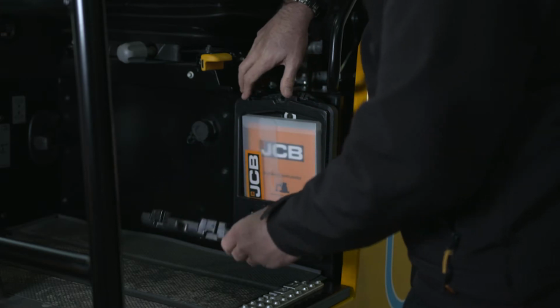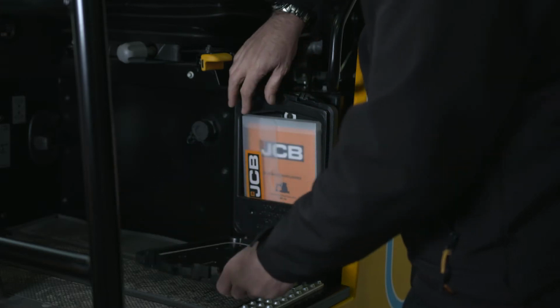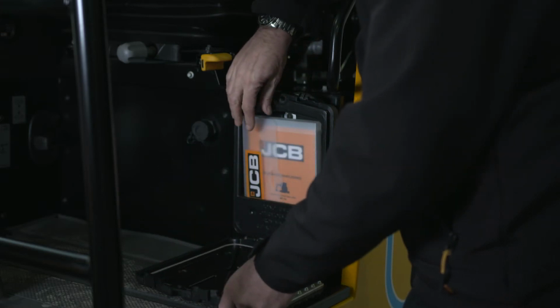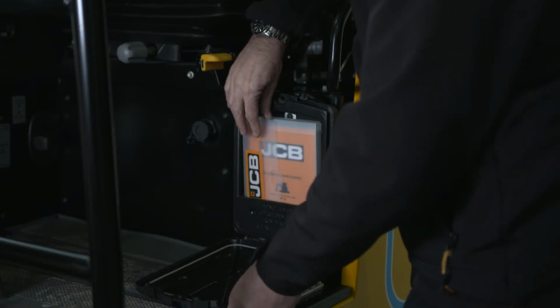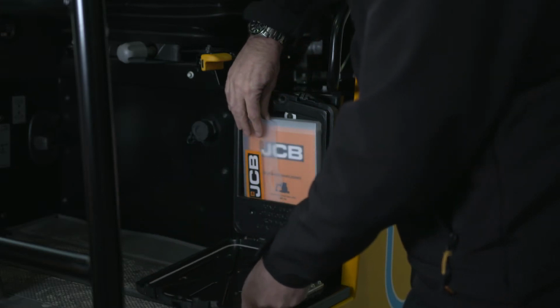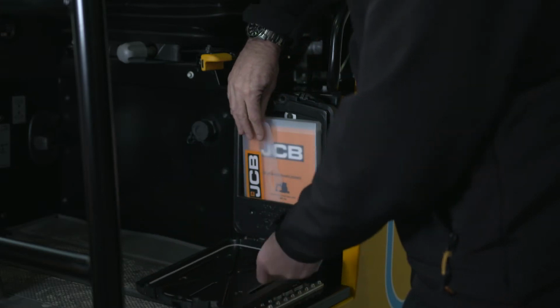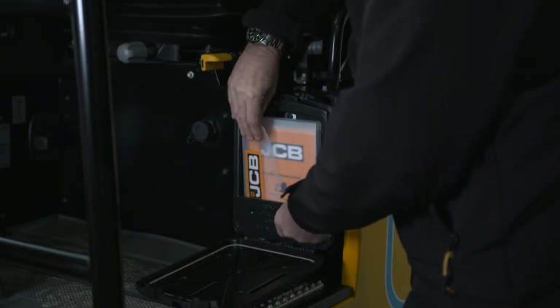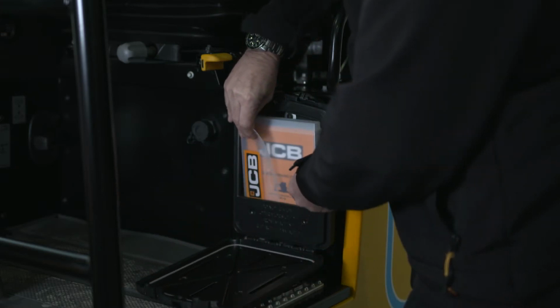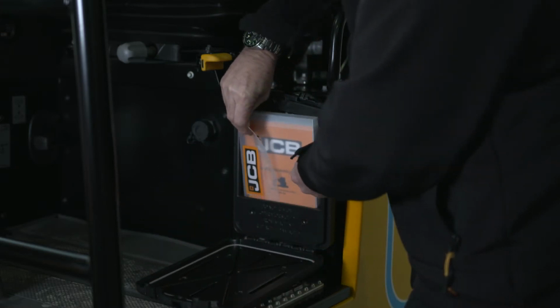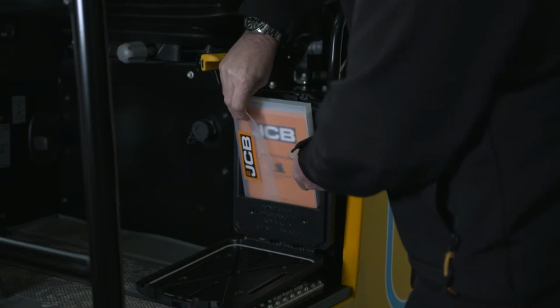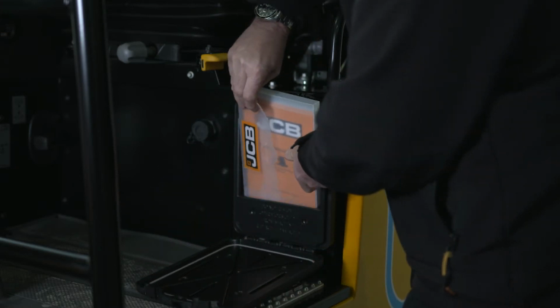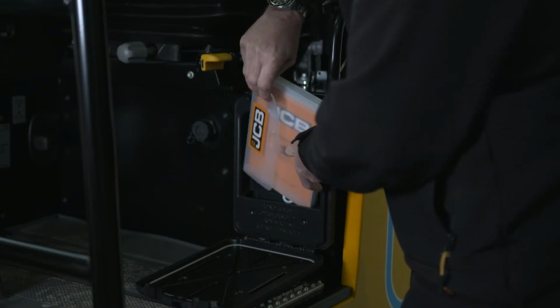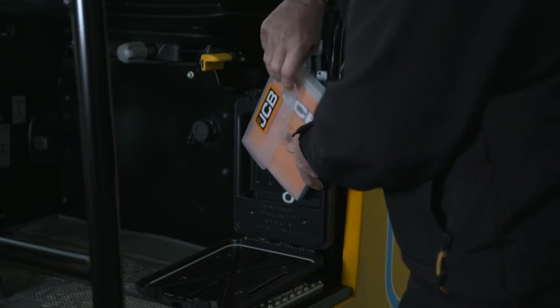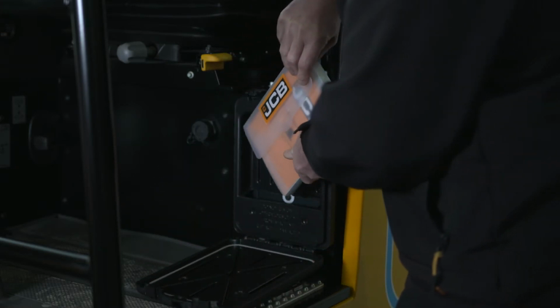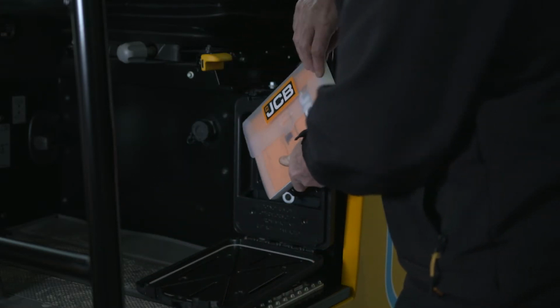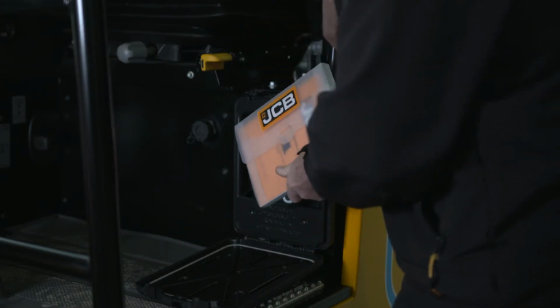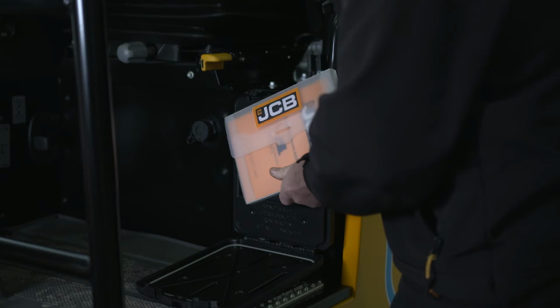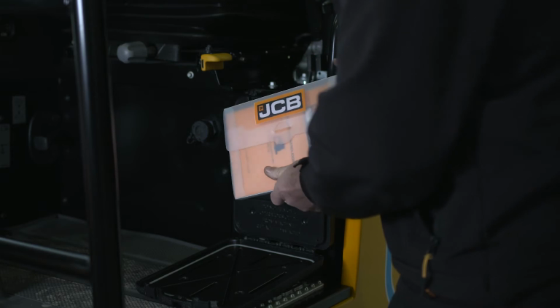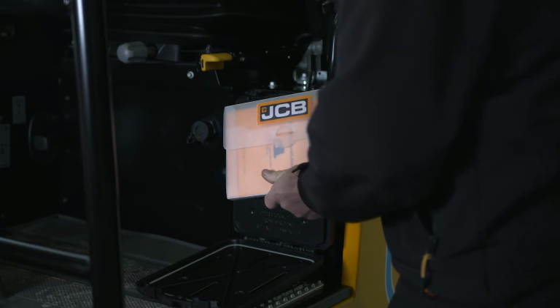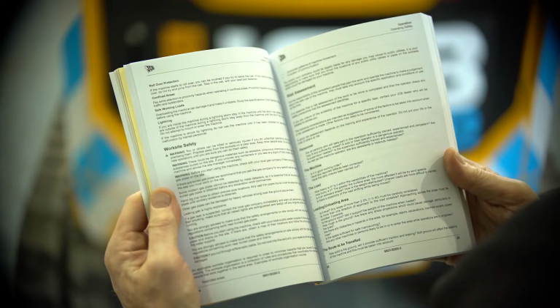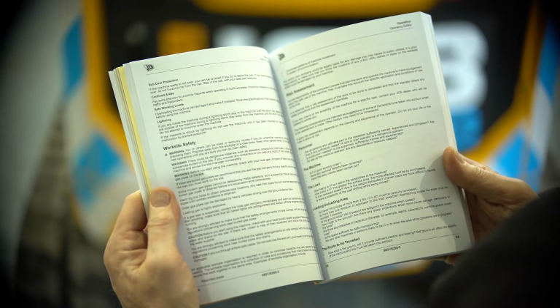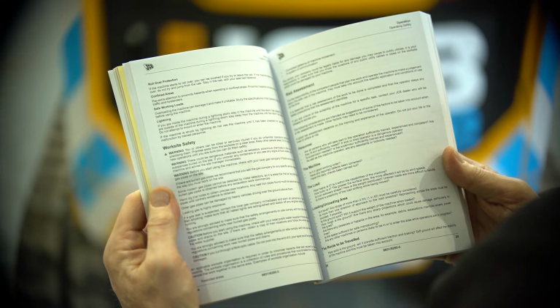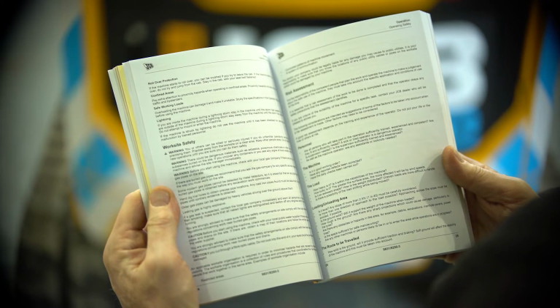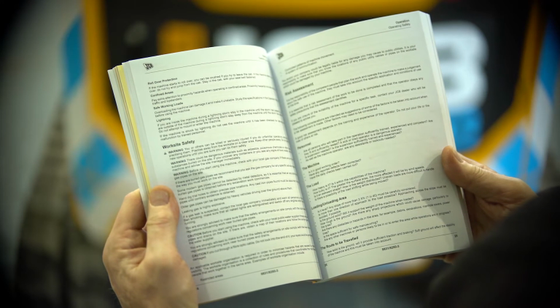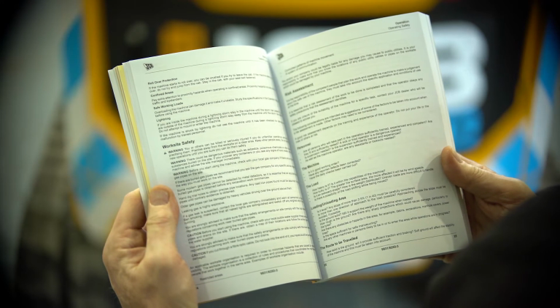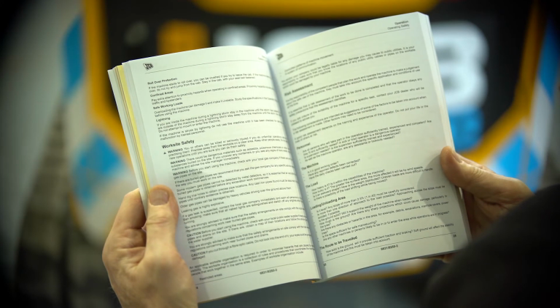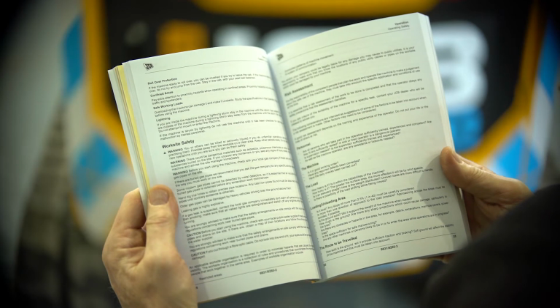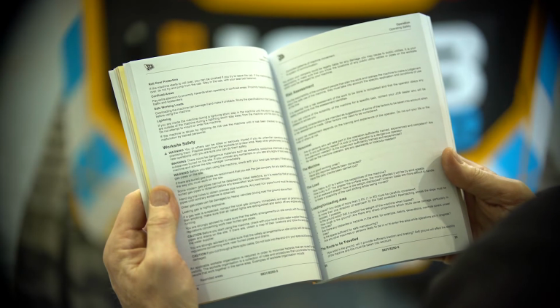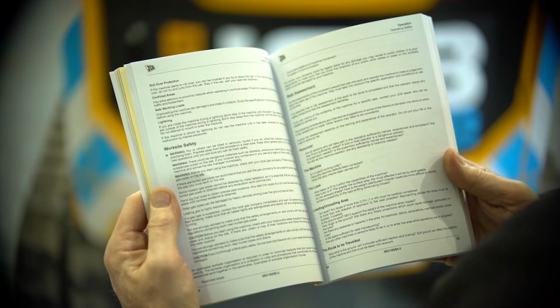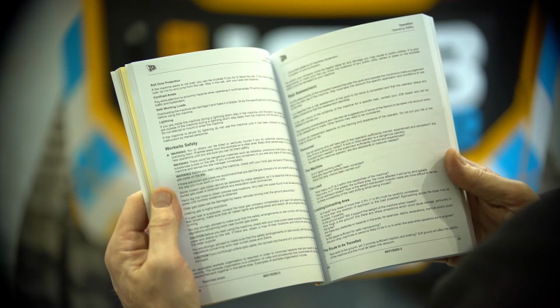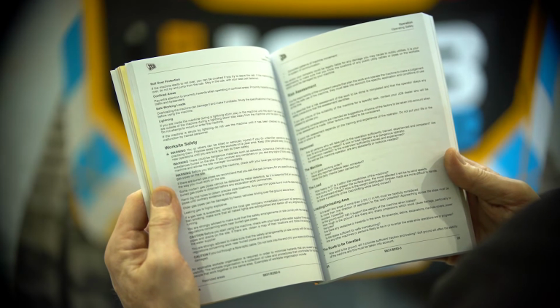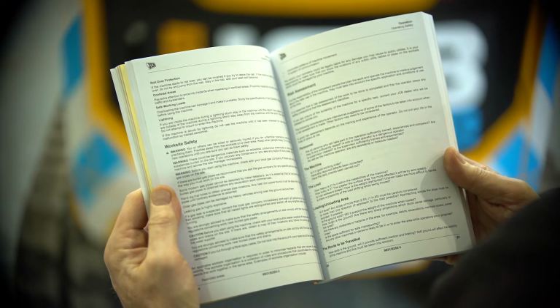The machine operator's manual is located within the case below the operator's seat and should be read and understood before operation commences.